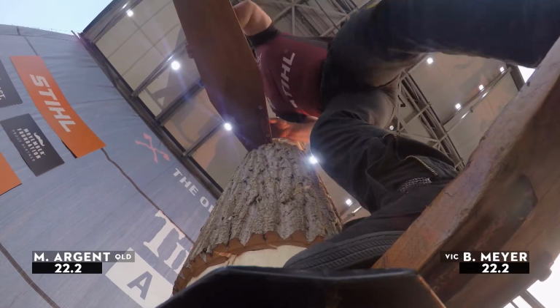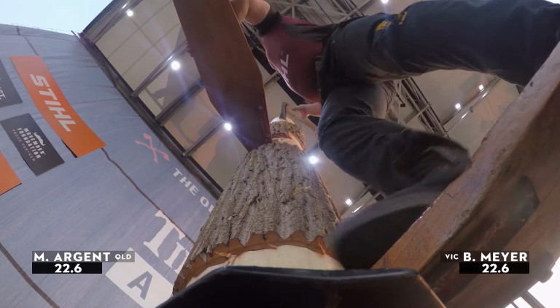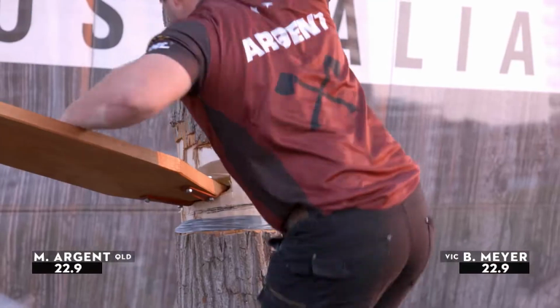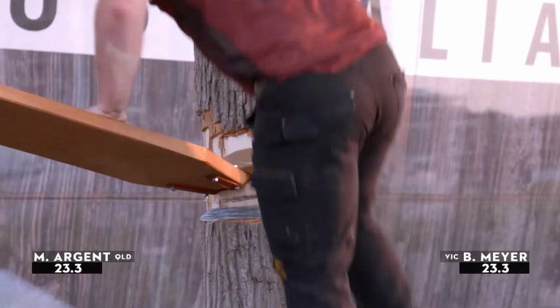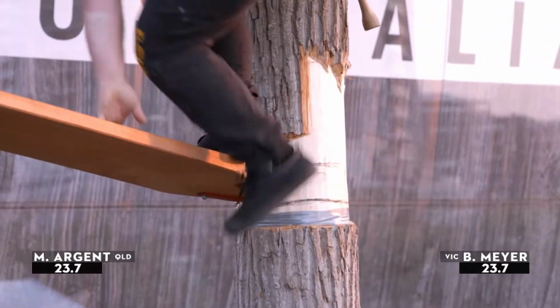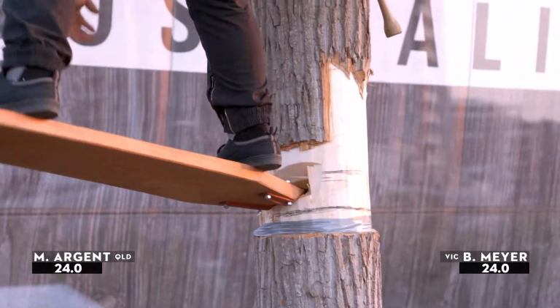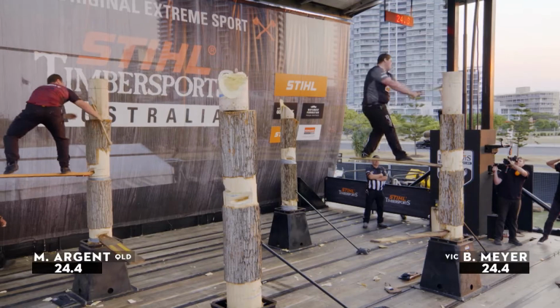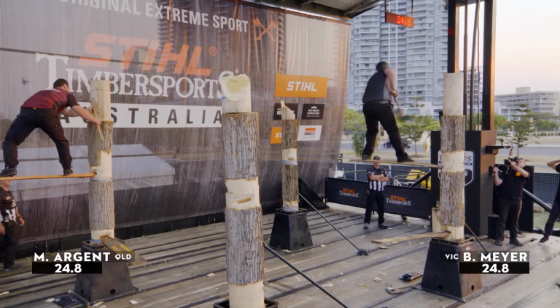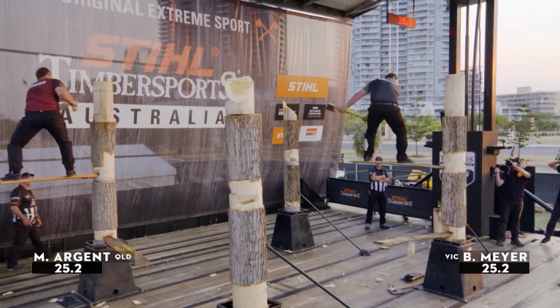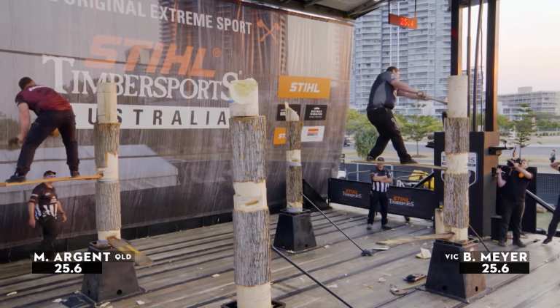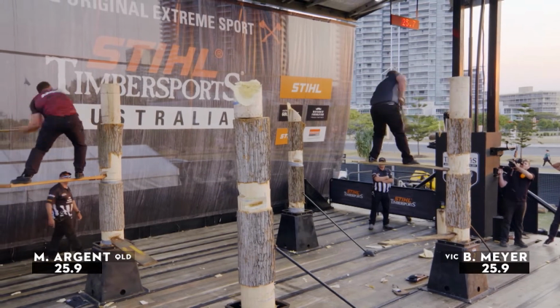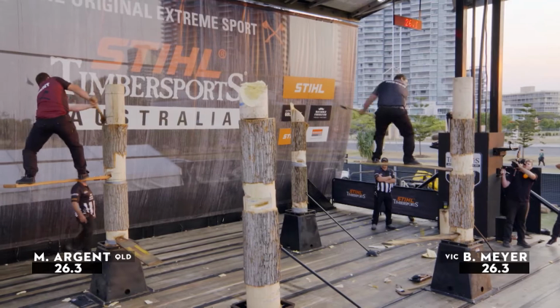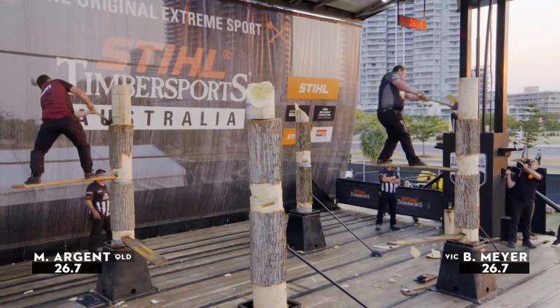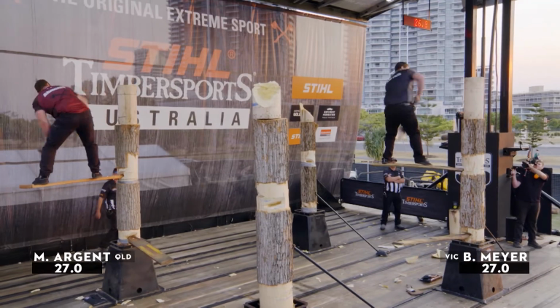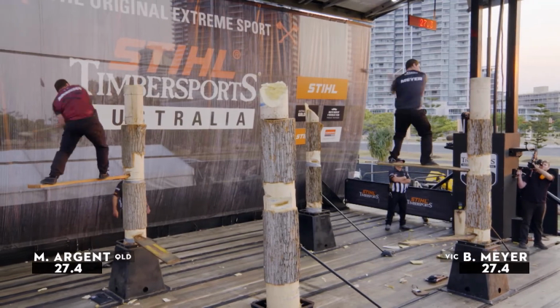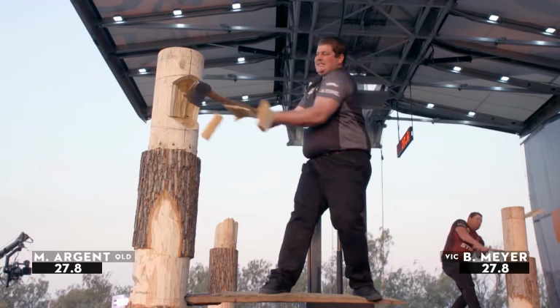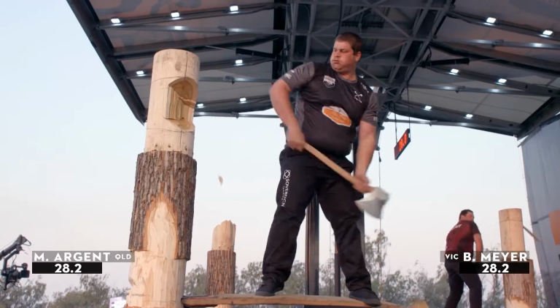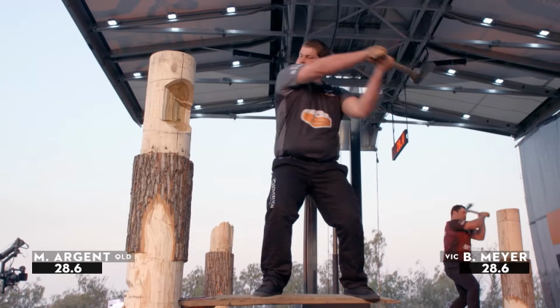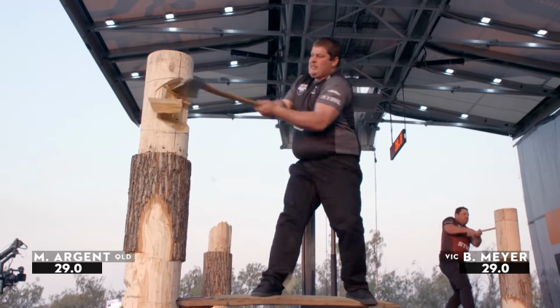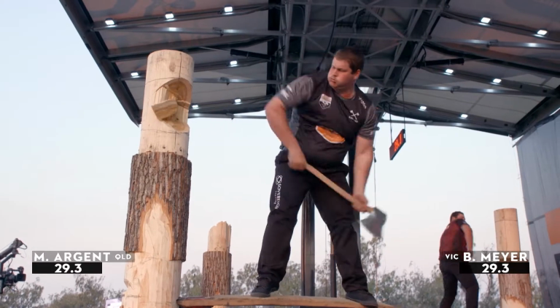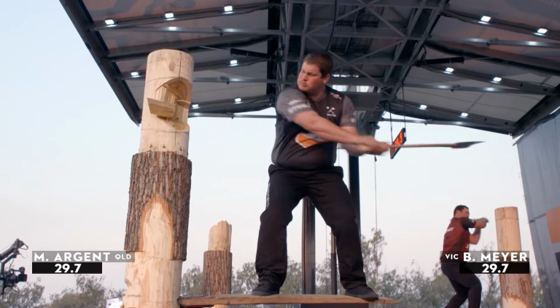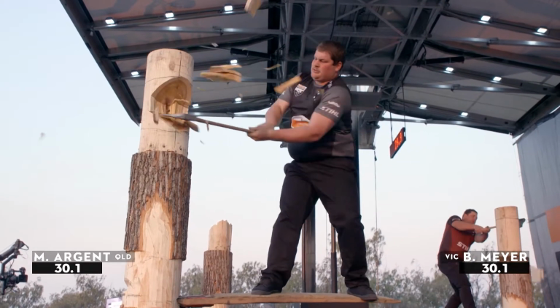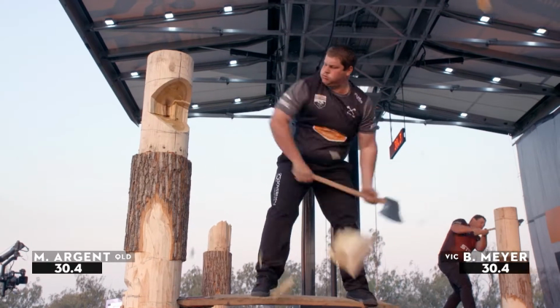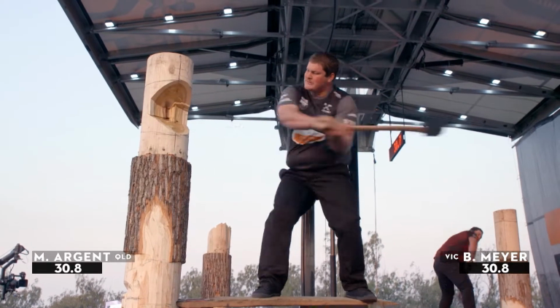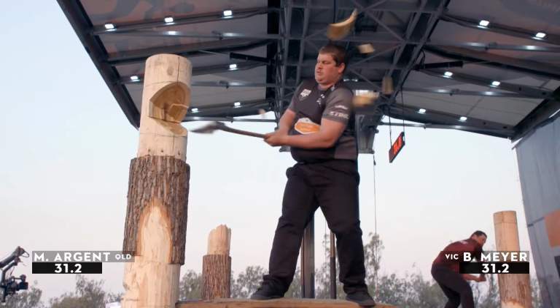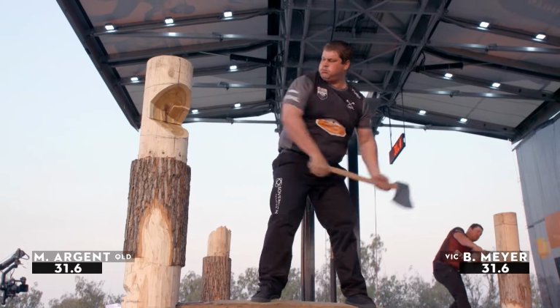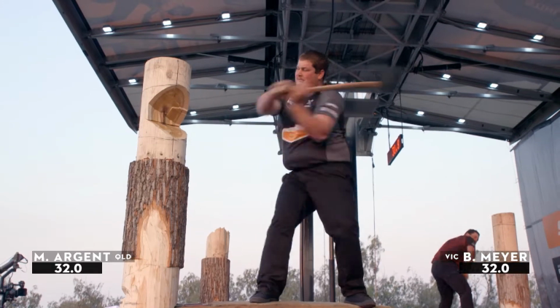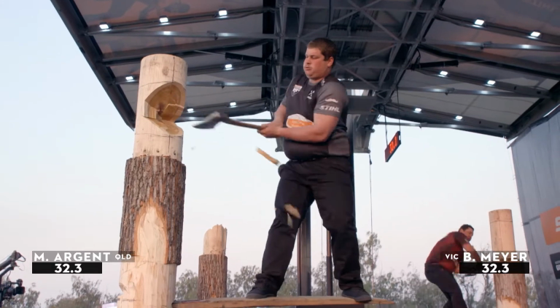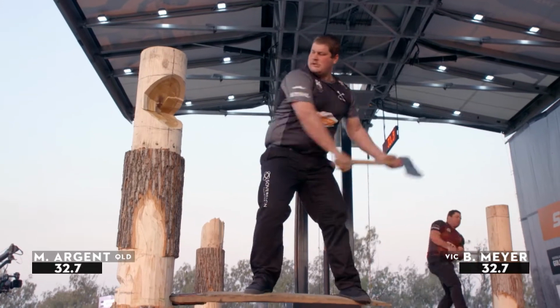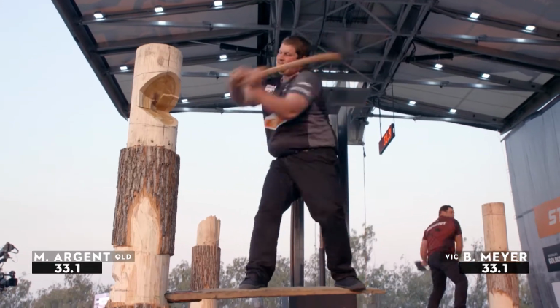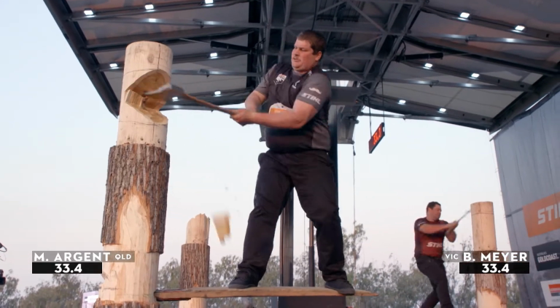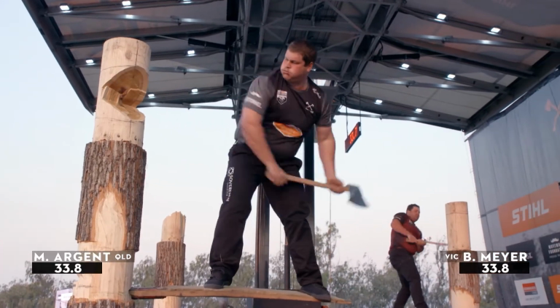Argent gets the second board in place, now he's got to get up there. But Brayden Meyer is a good four or five strokes ahead of Argent as they're both working on the top blocks now. Brayden Meyer is such a power hitter, and we know he's so good in this discipline.